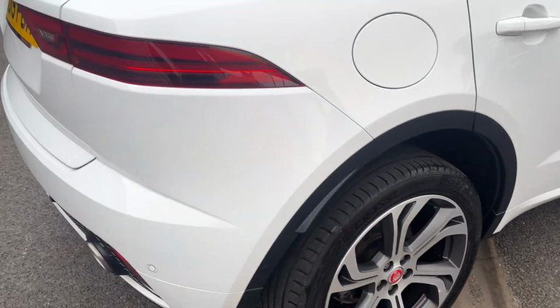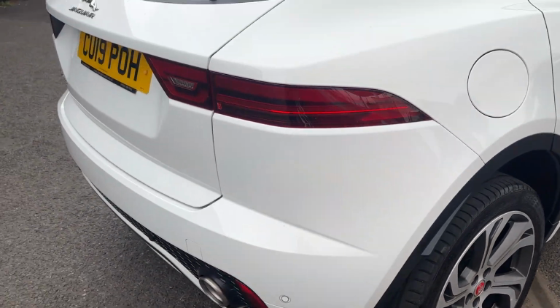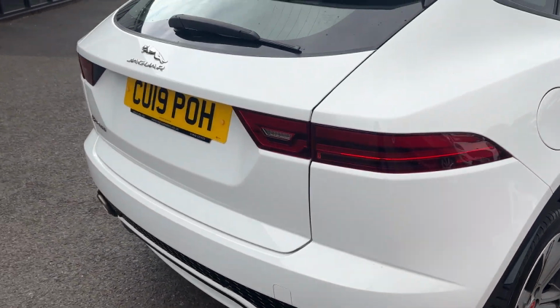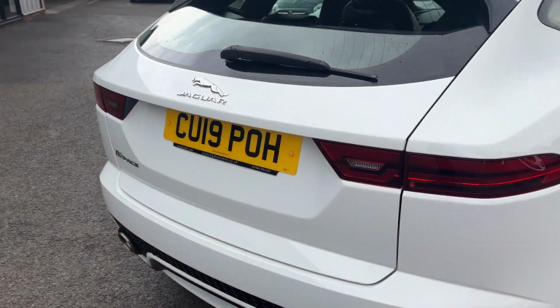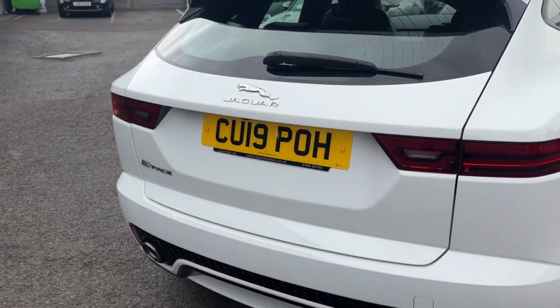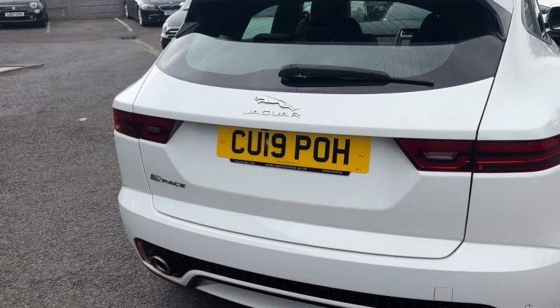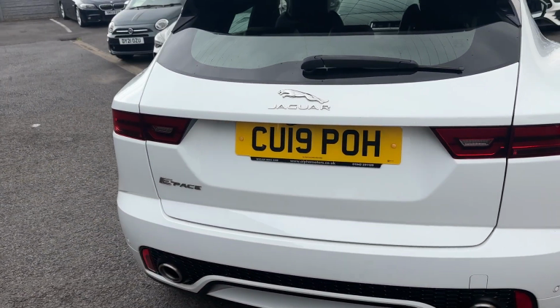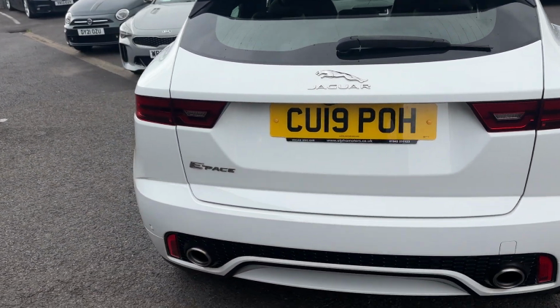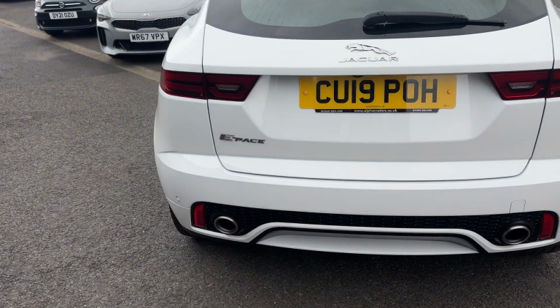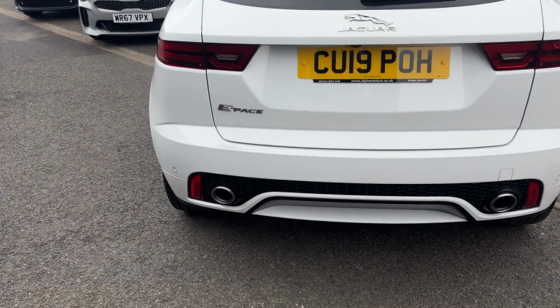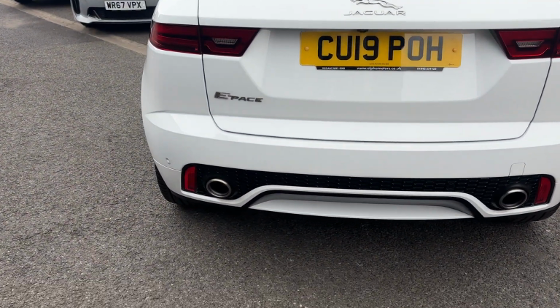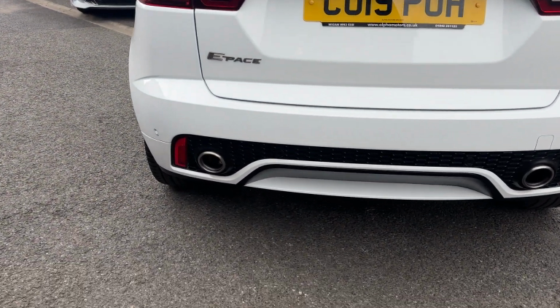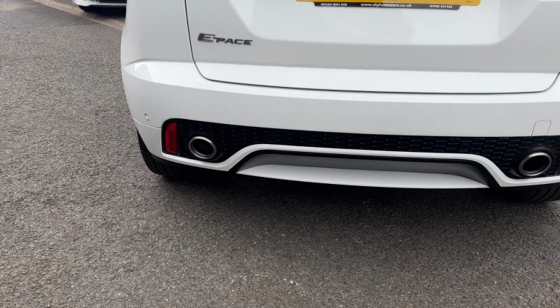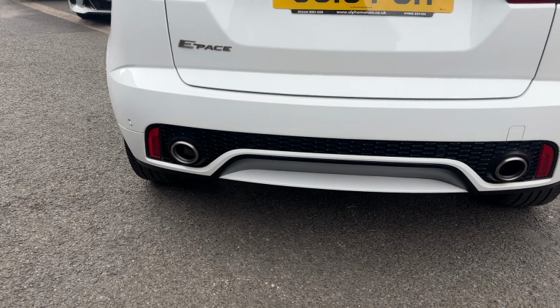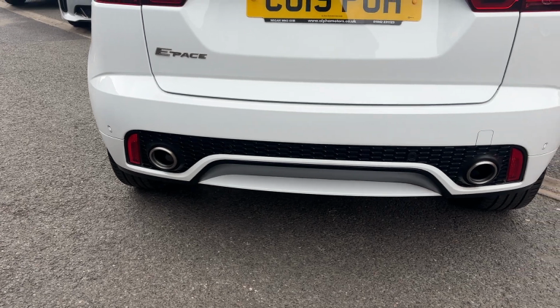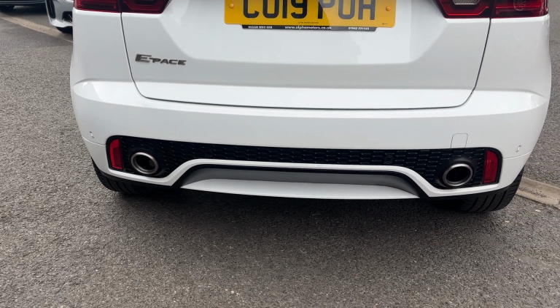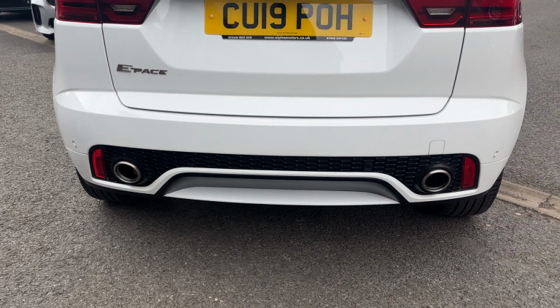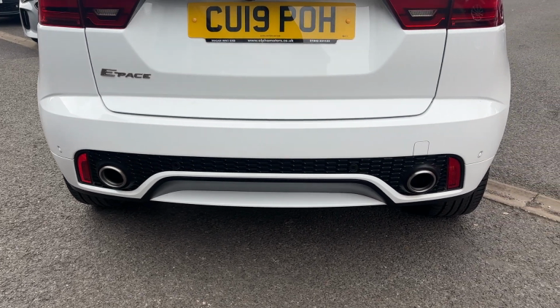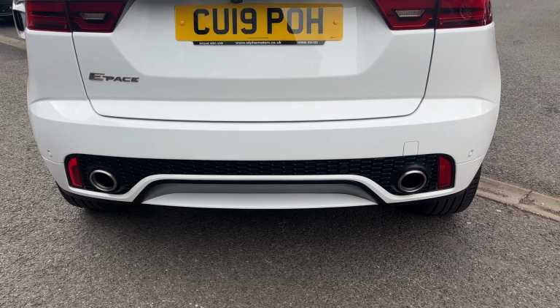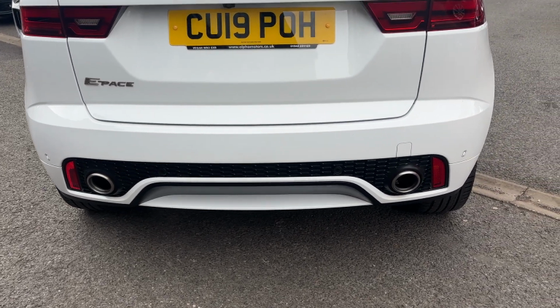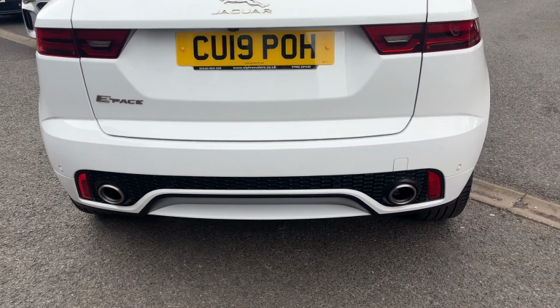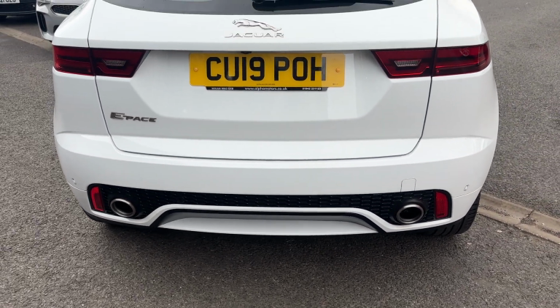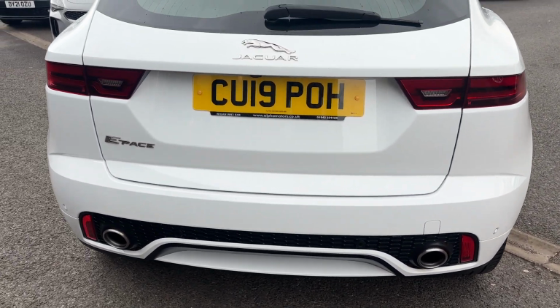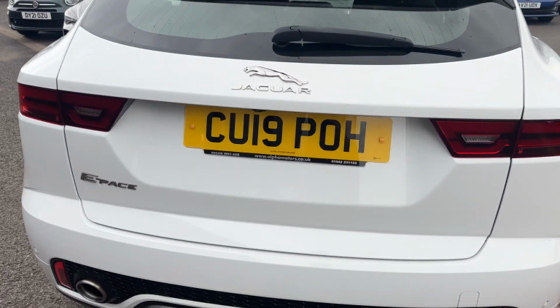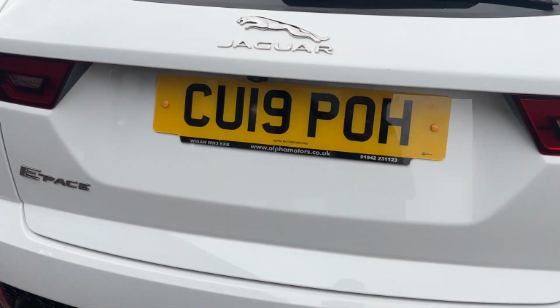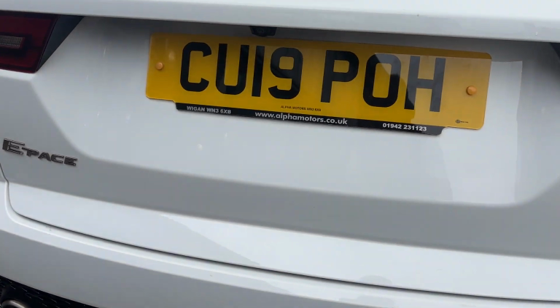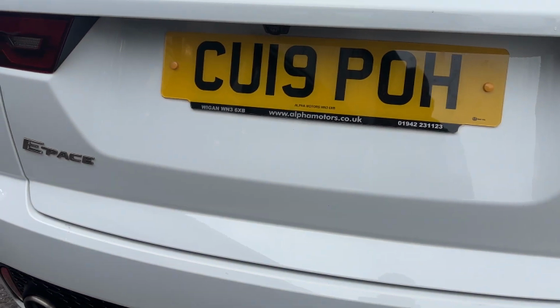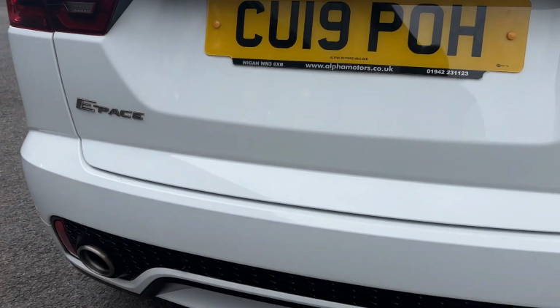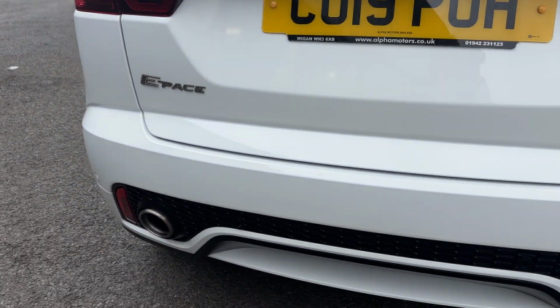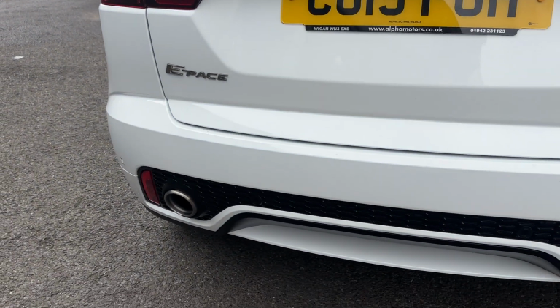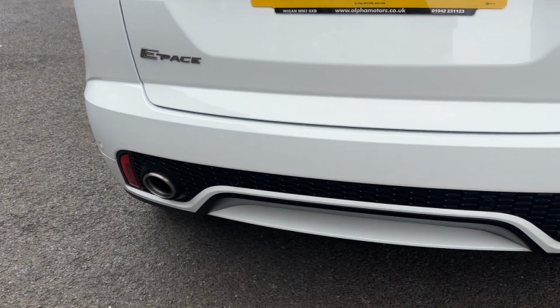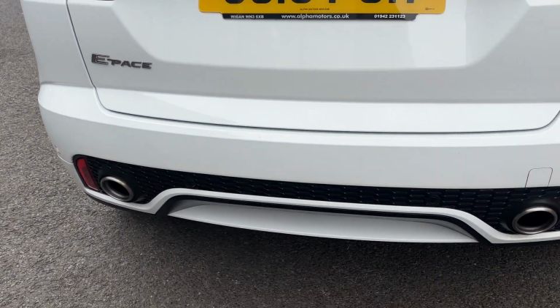Coming through to the rear, you get your Jaguar badge and your E-Pace design. With it being an R-Dynamic, you get the sportier rear diffuser with a twin-pipe exhaust. The reversing camera is all there with the rear parking sensors.